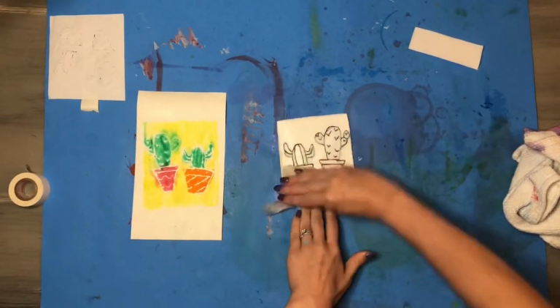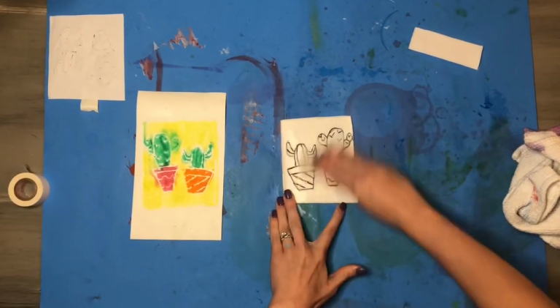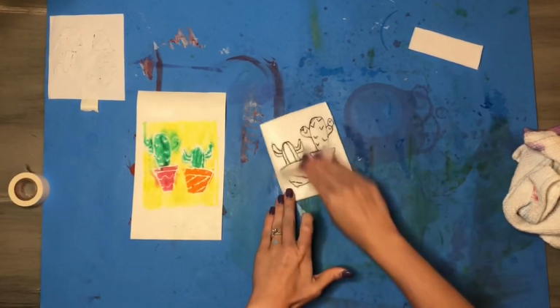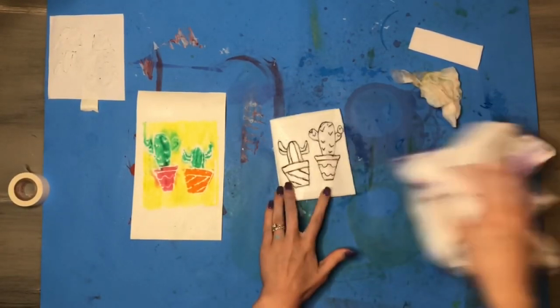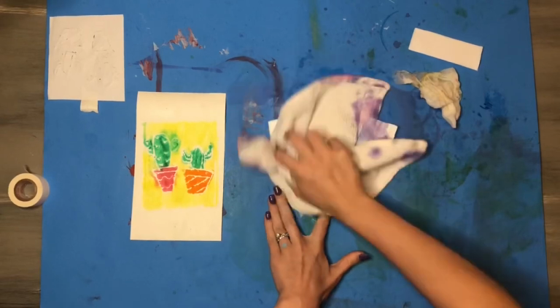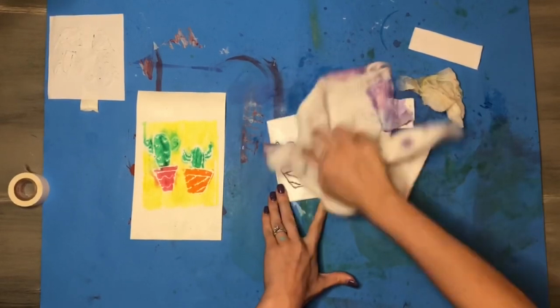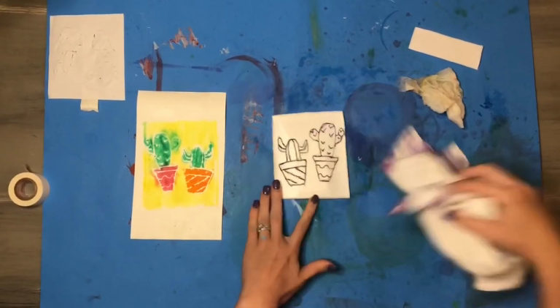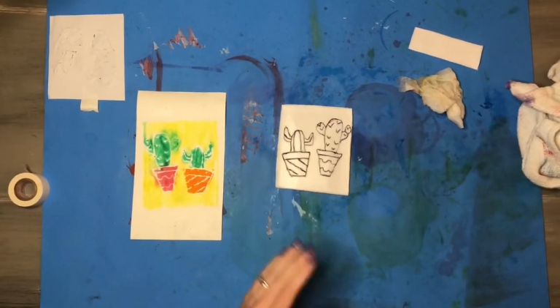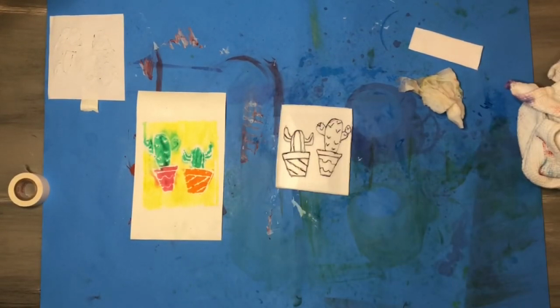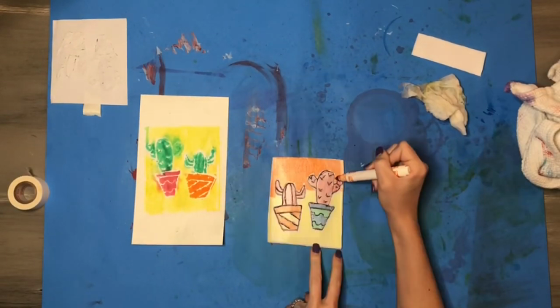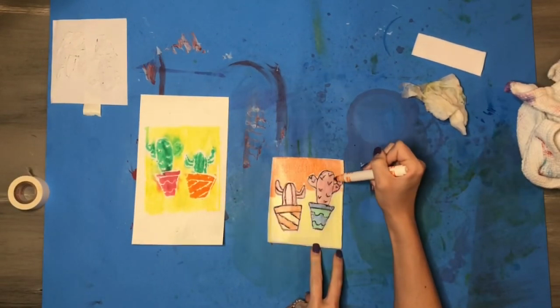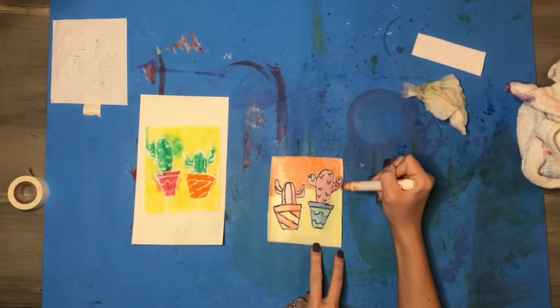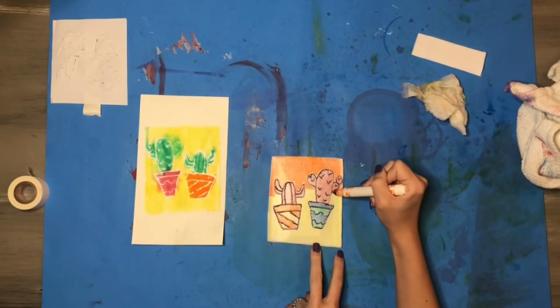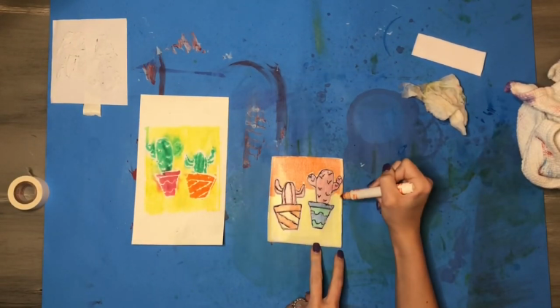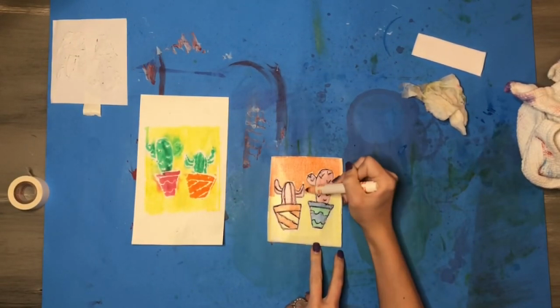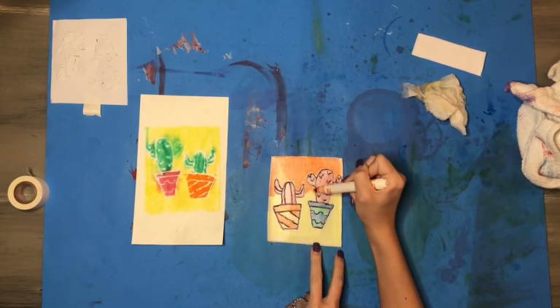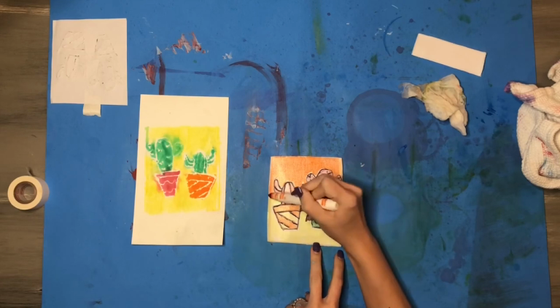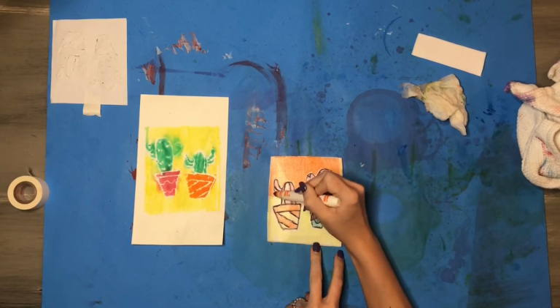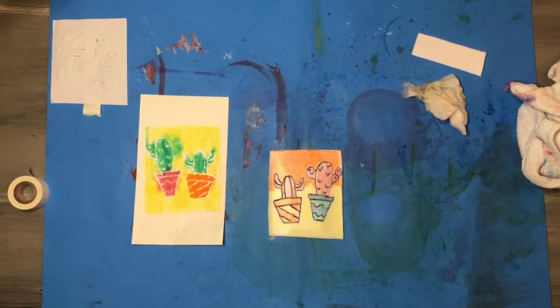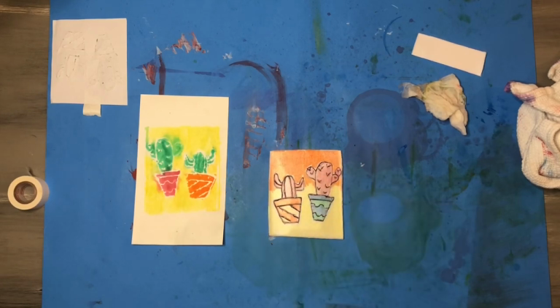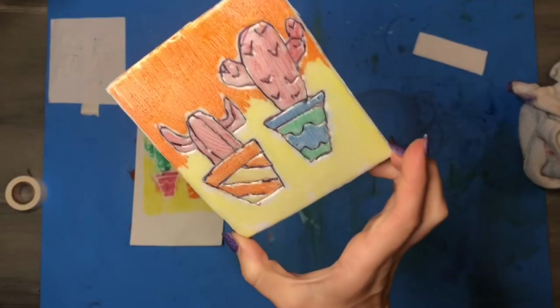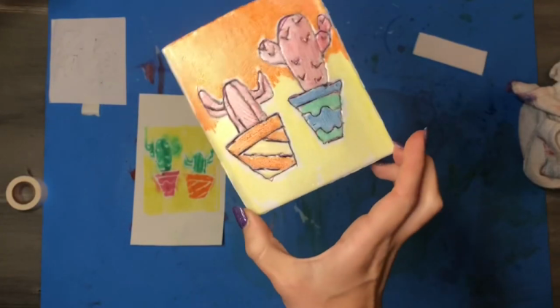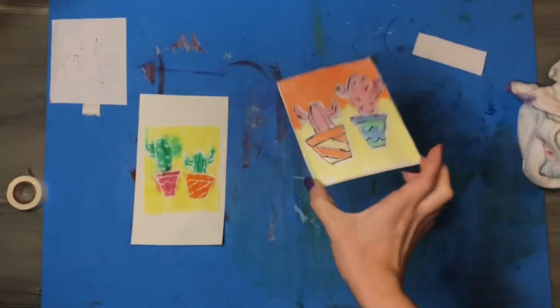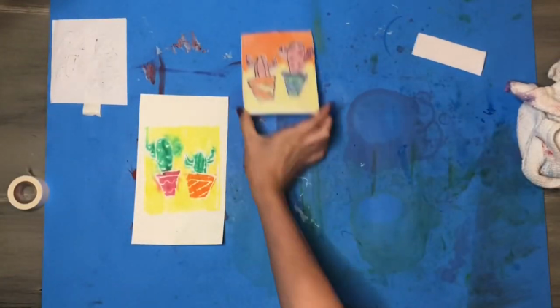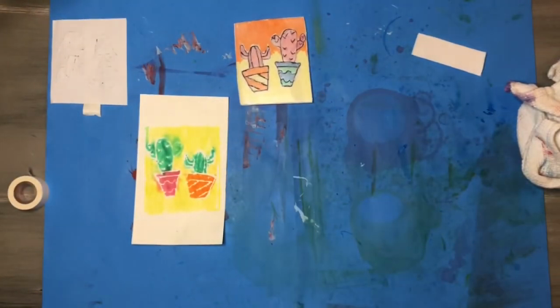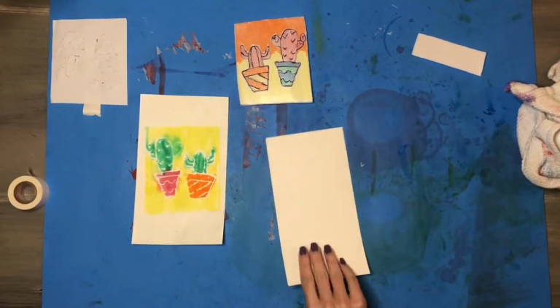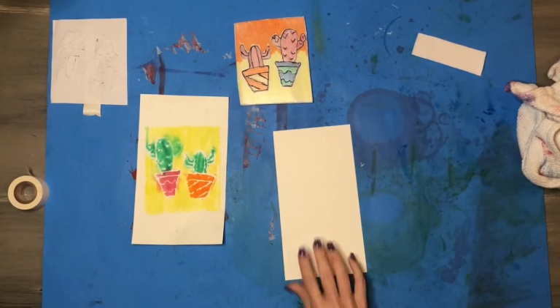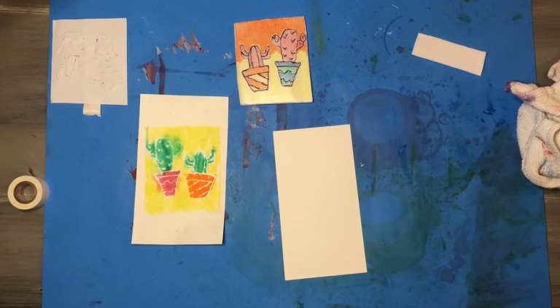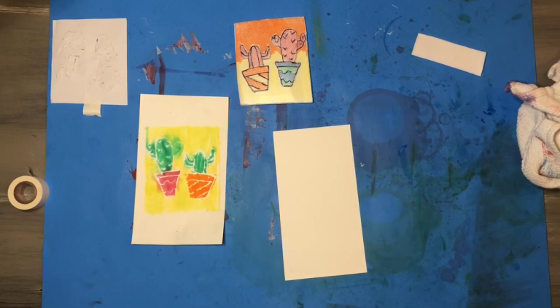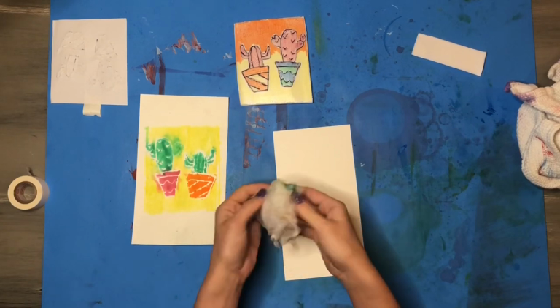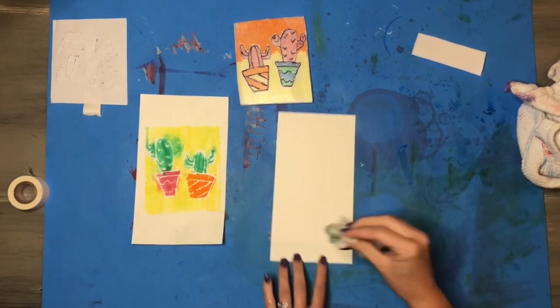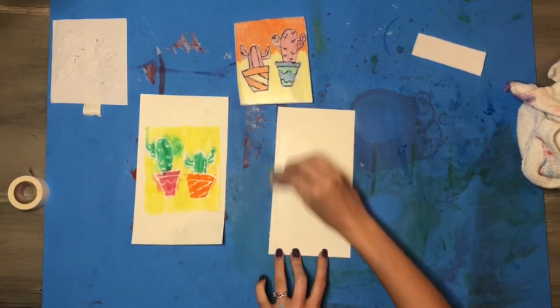I still have some areas where the color bled — that just means I had too much water. But the good news is I can wipe off my styrofoam piece and redo my print again. You can do any color combinations you want and recolor this piece of styrofoam as many times as you'd like. For my next print I decided to try a little bit less water on my paper to see how it would turn out.